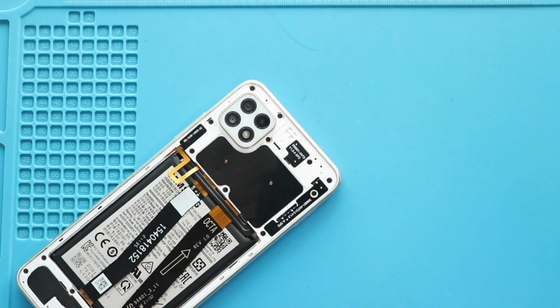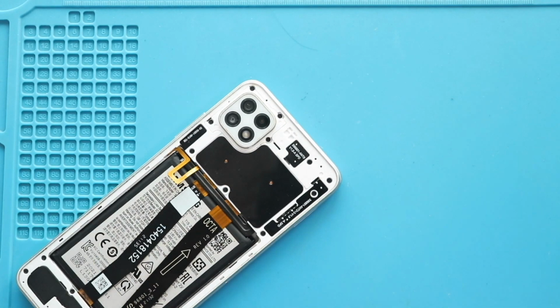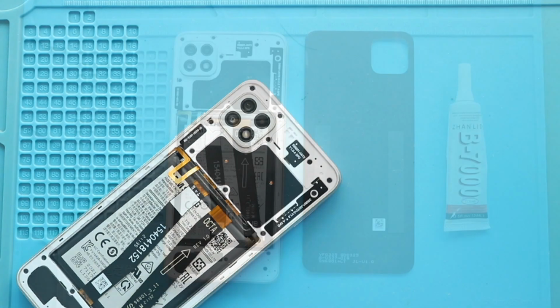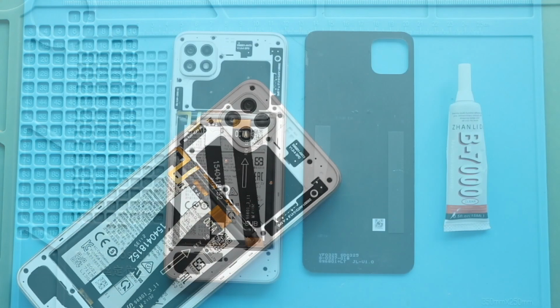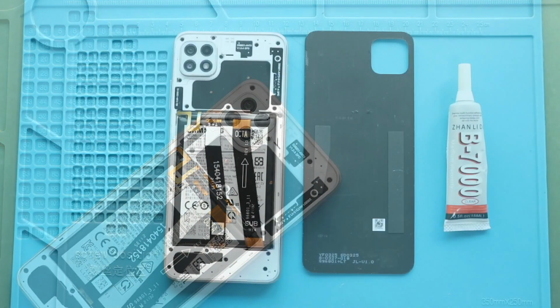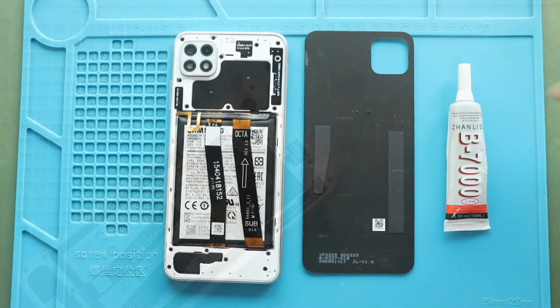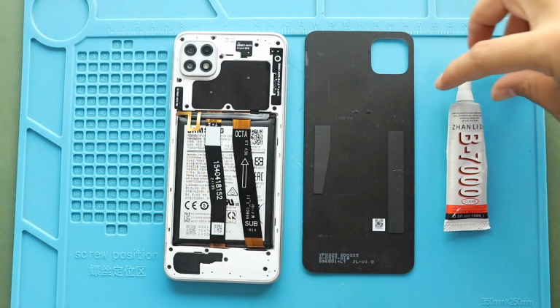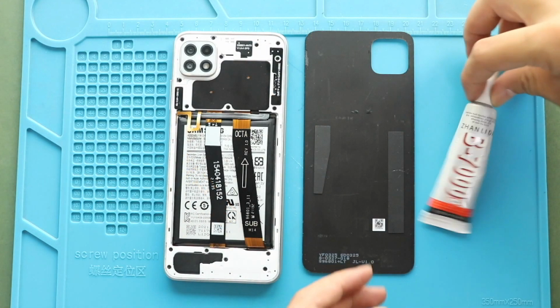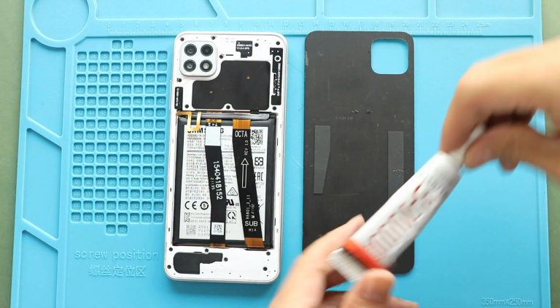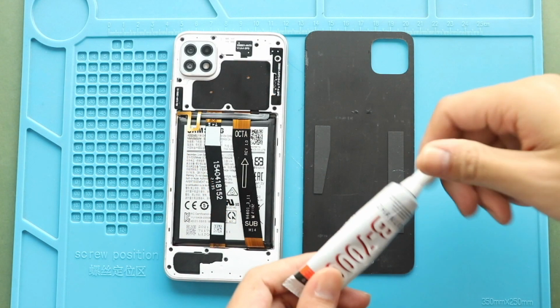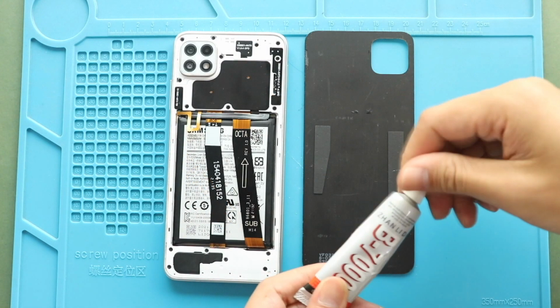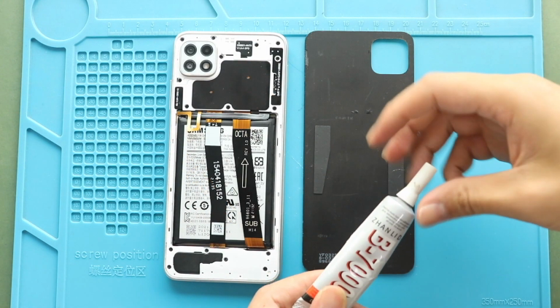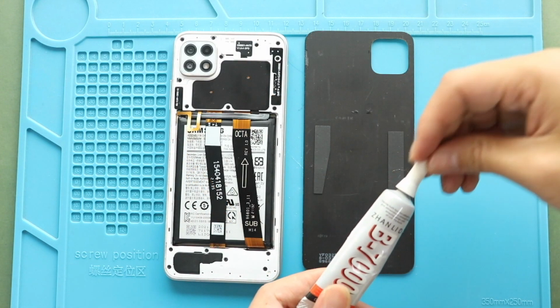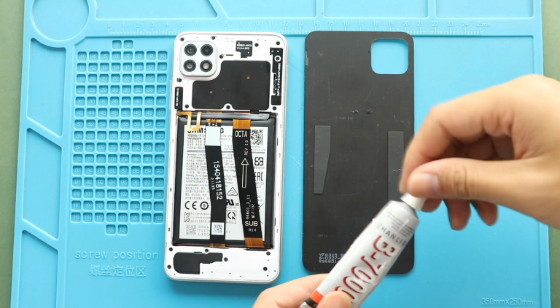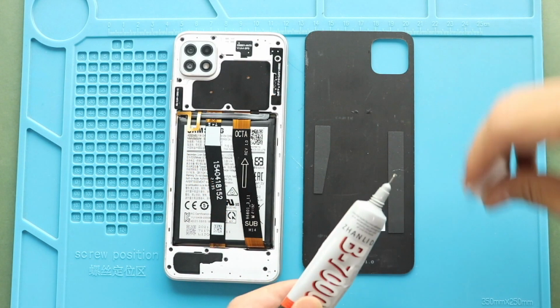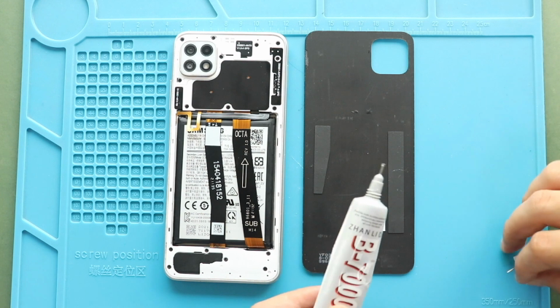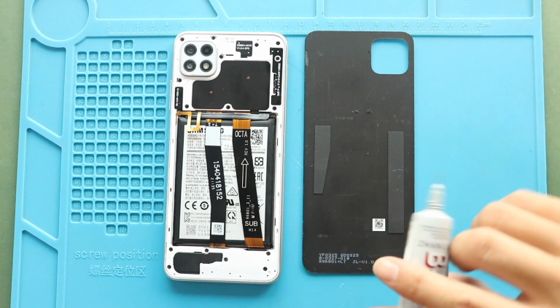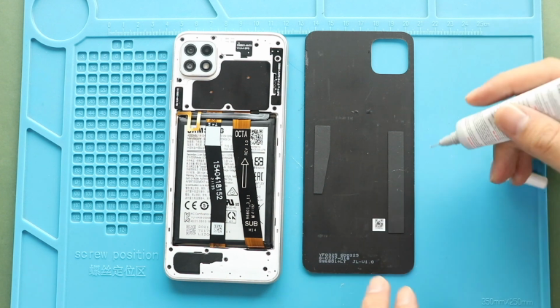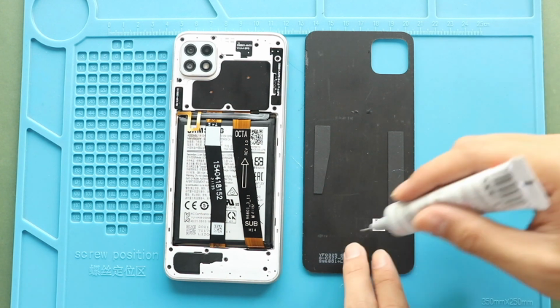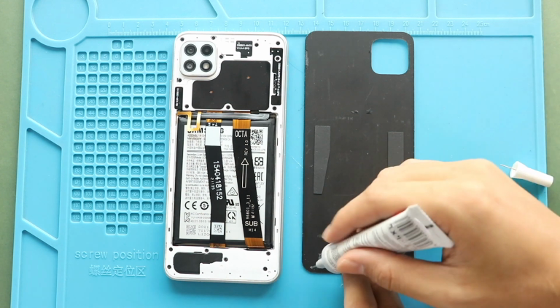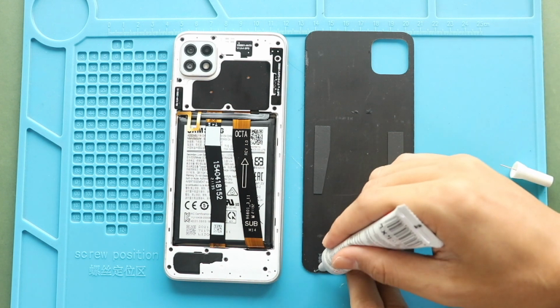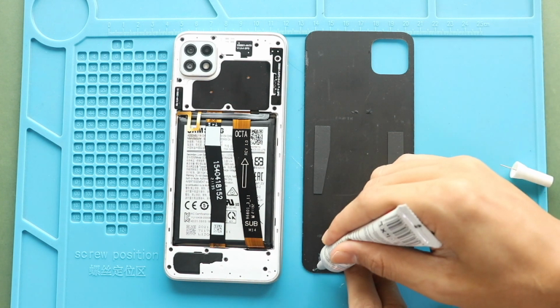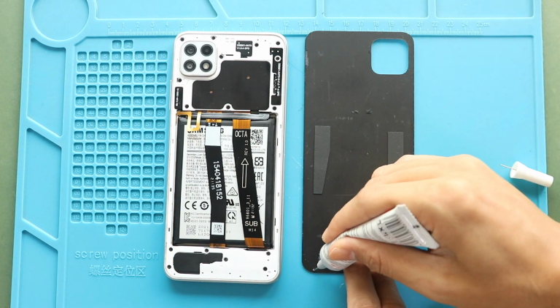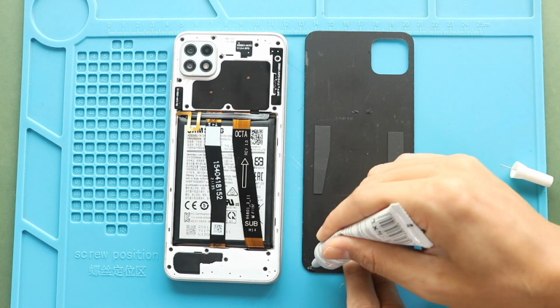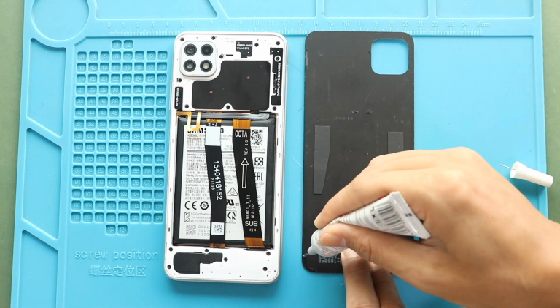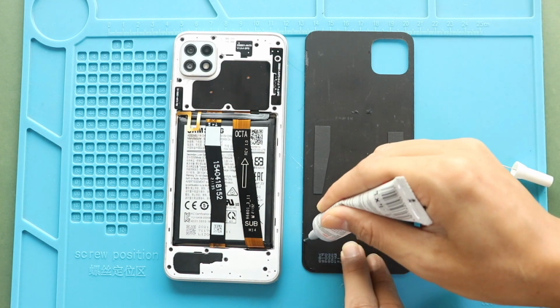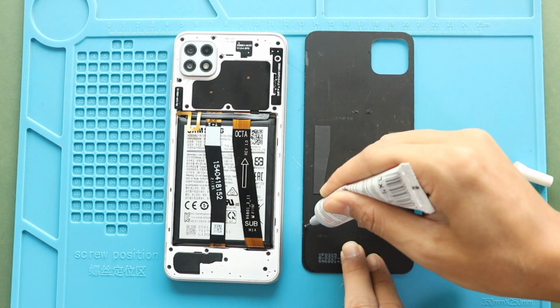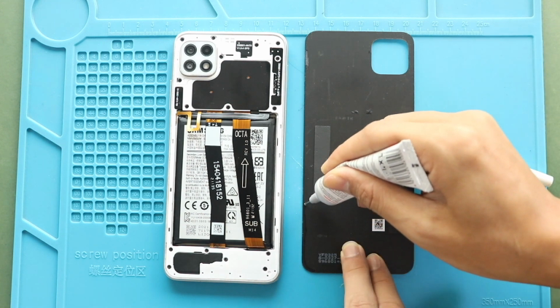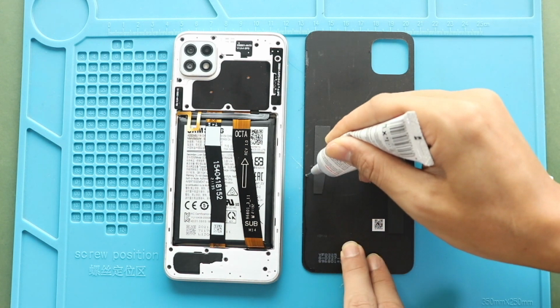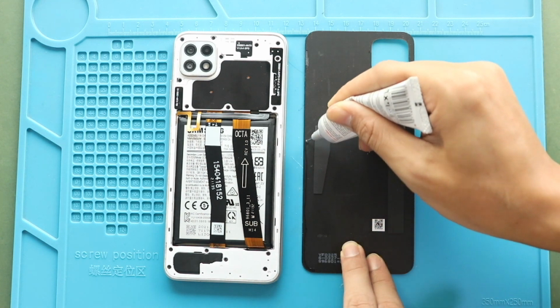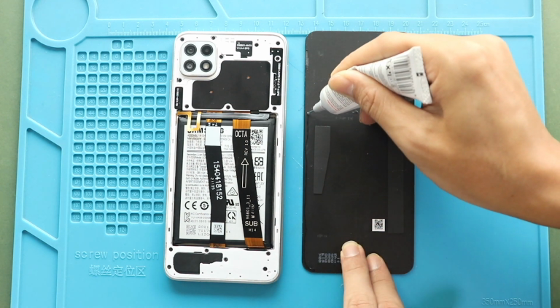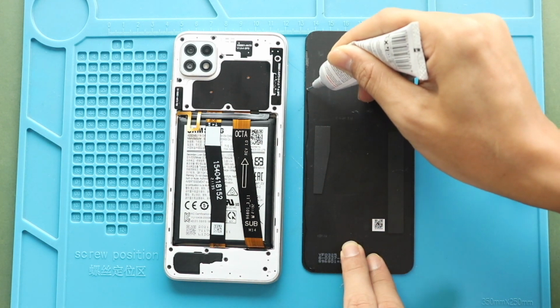Next, before installing the main back cover, ensure it has enough glue. If not, use P7000 glue or double-sided back adhesives.